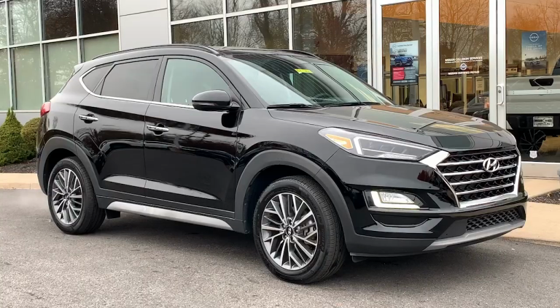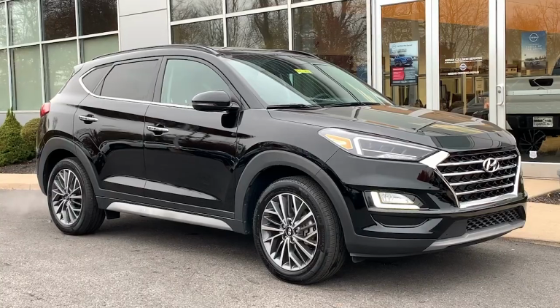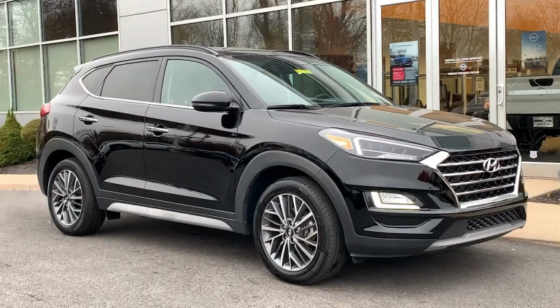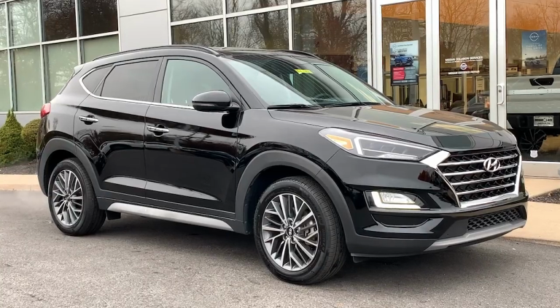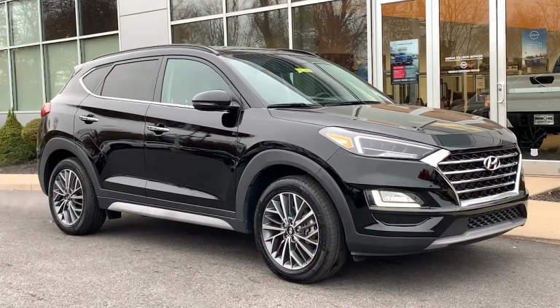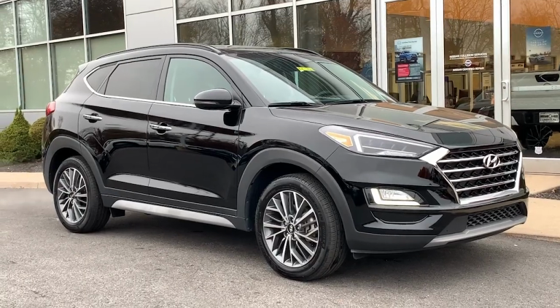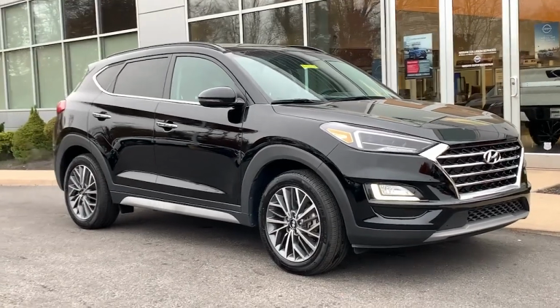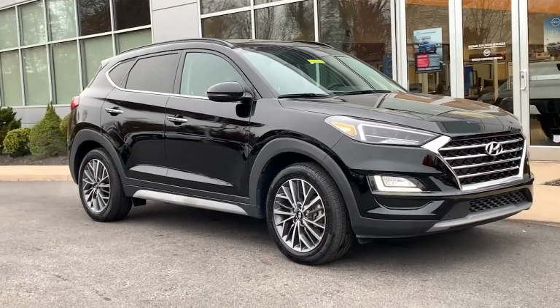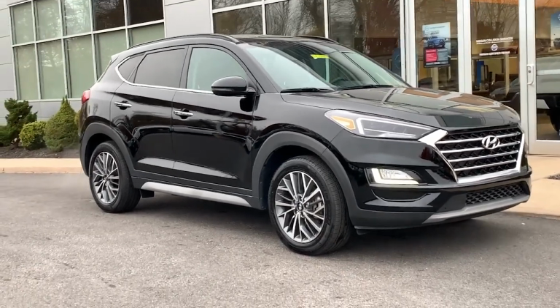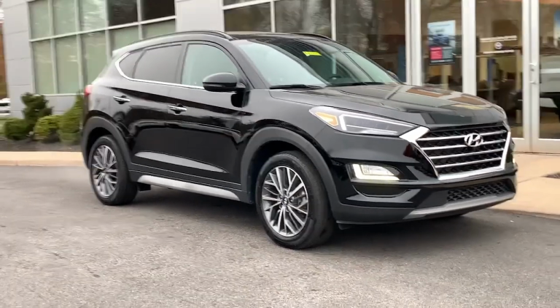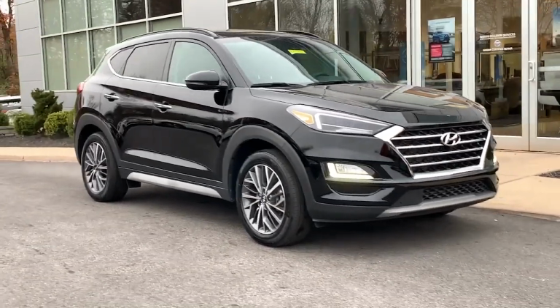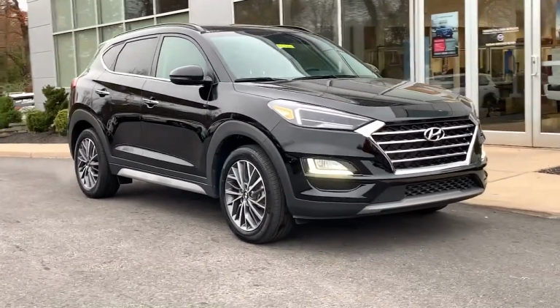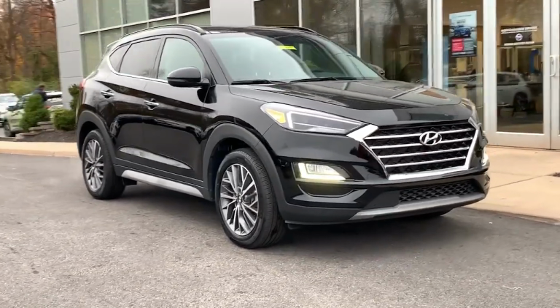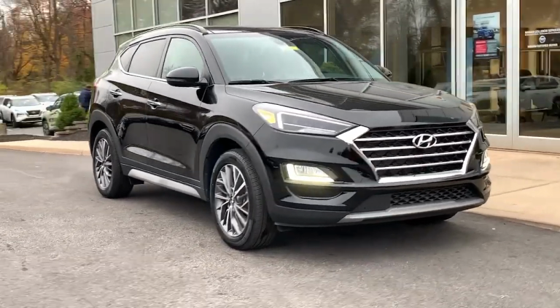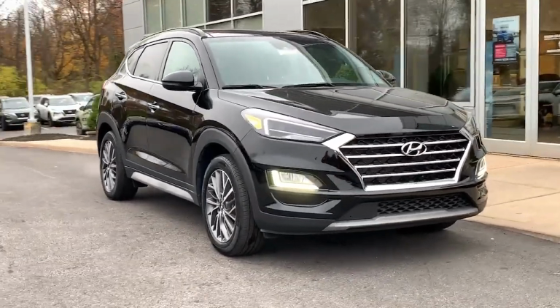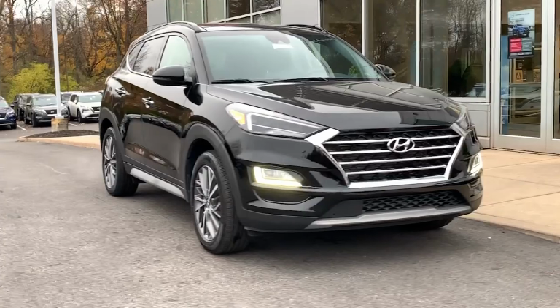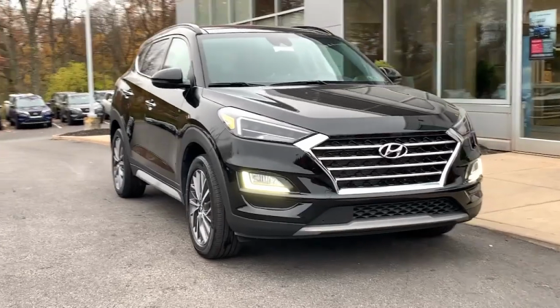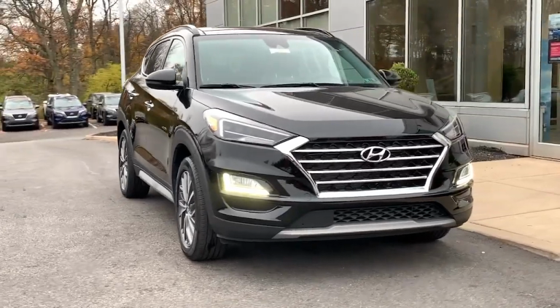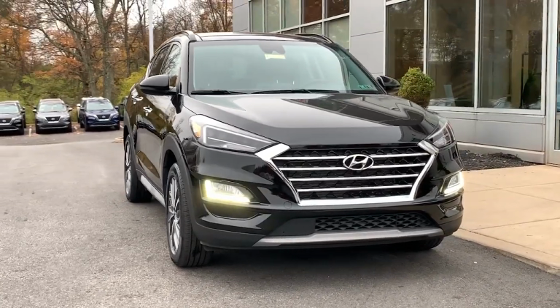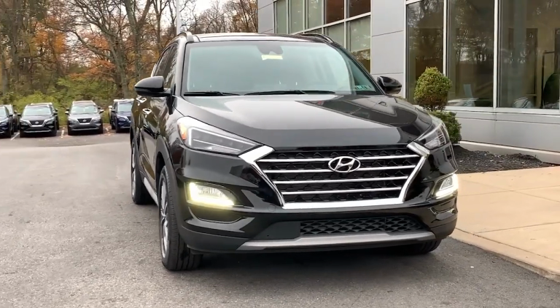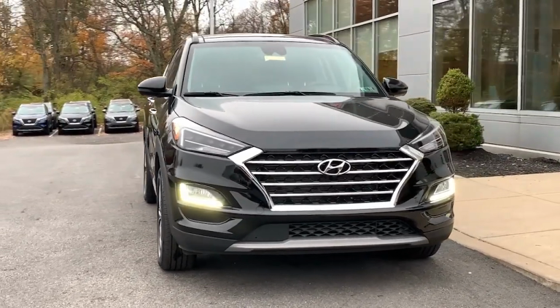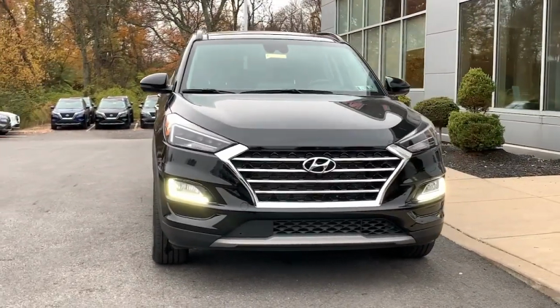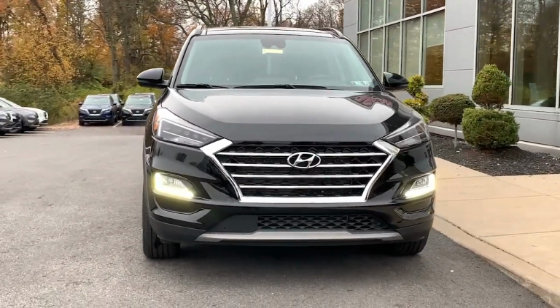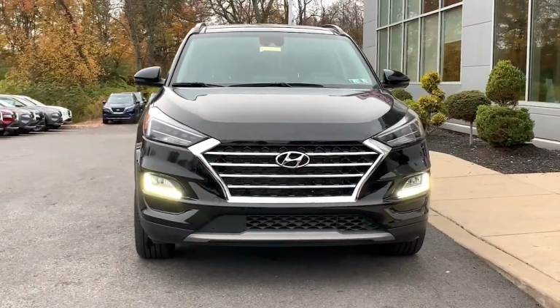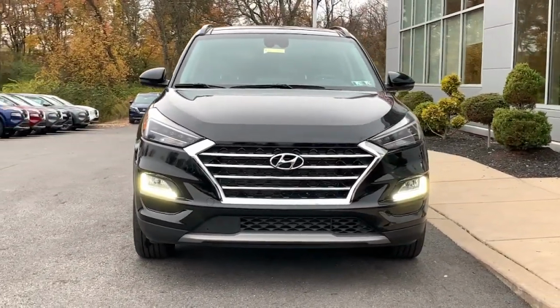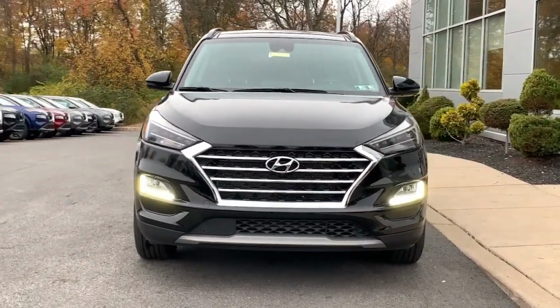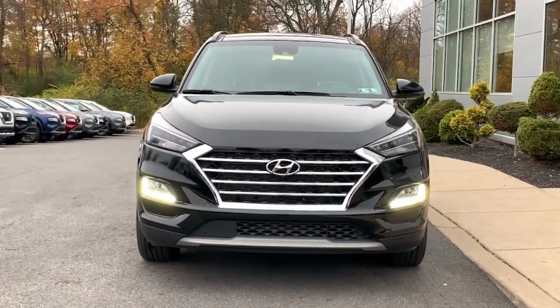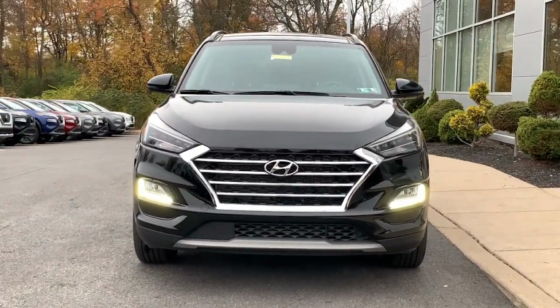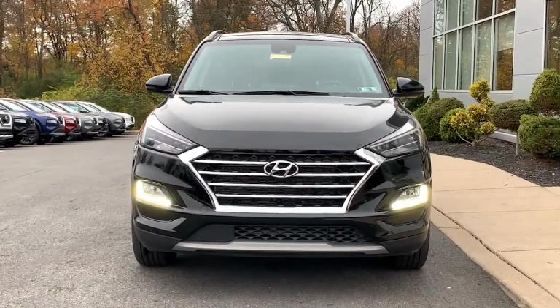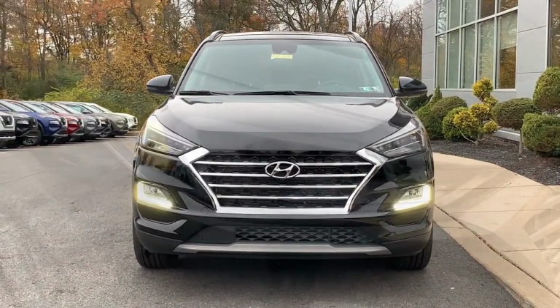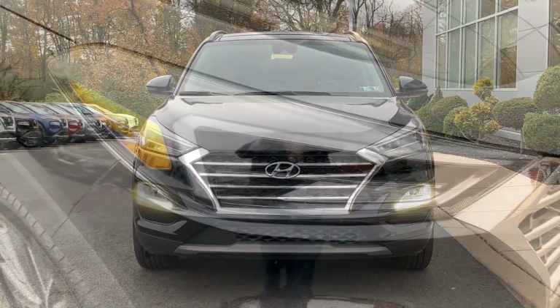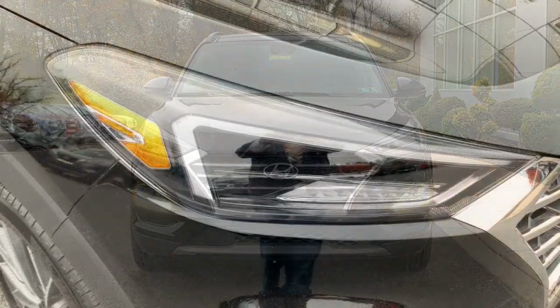This could be the car for you. The 2020 Hyundai Tucson. With less than 25,000 miles on the odometer, this vehicle provides excellent value.